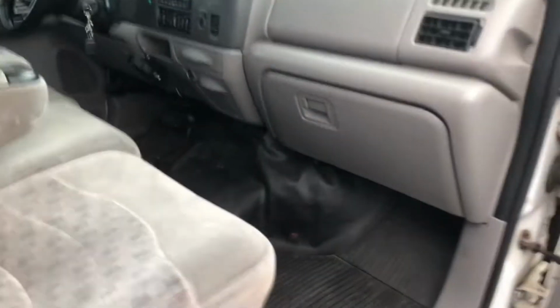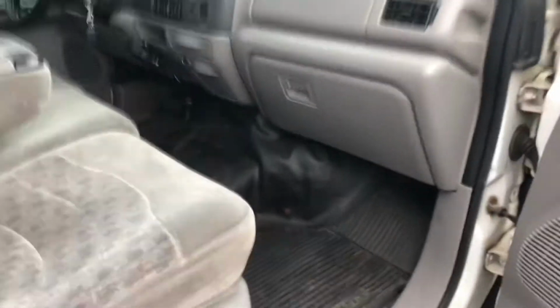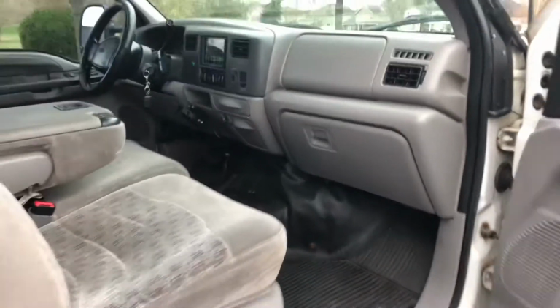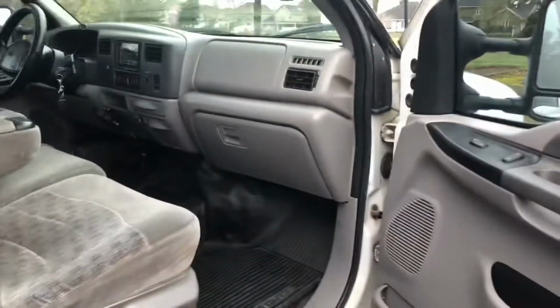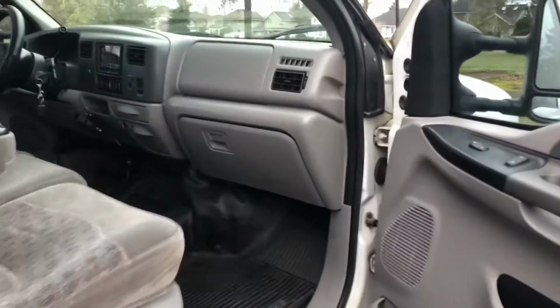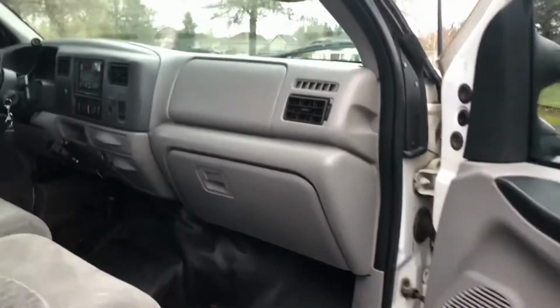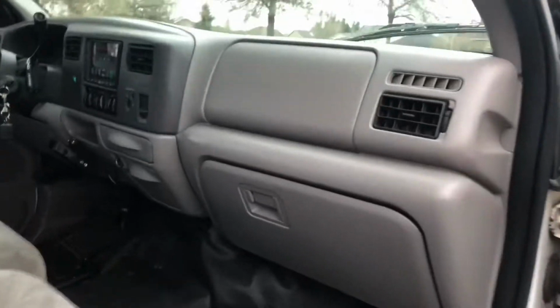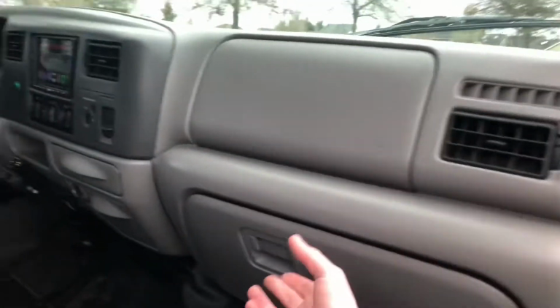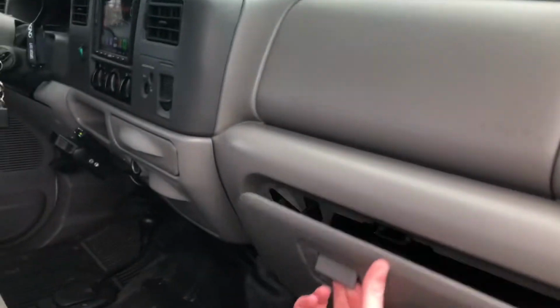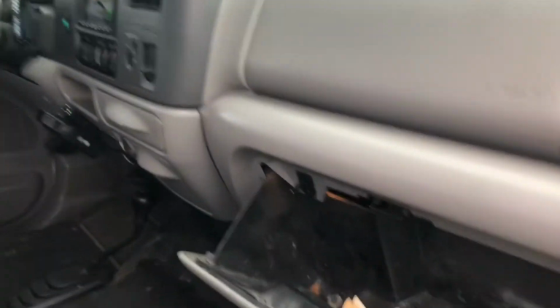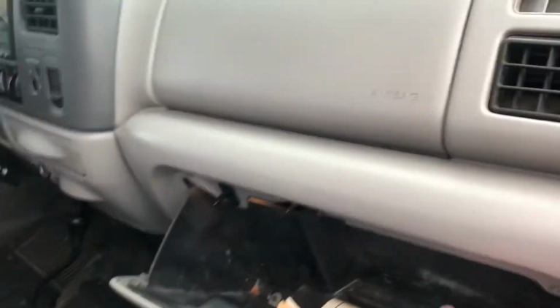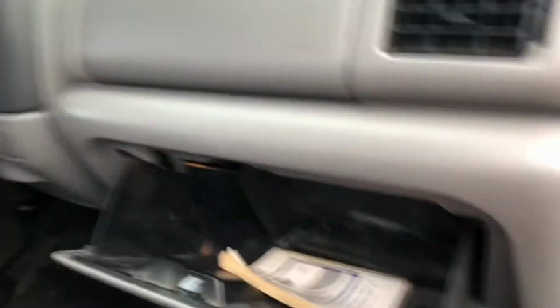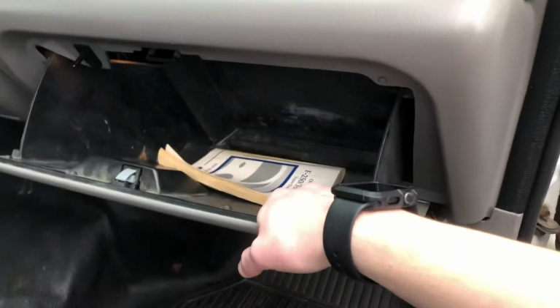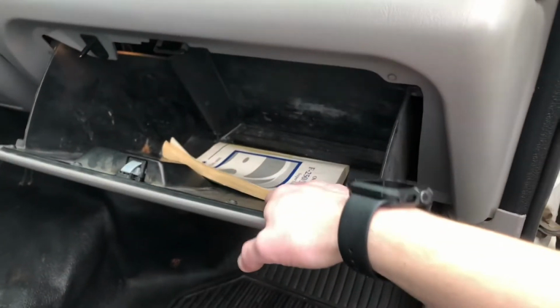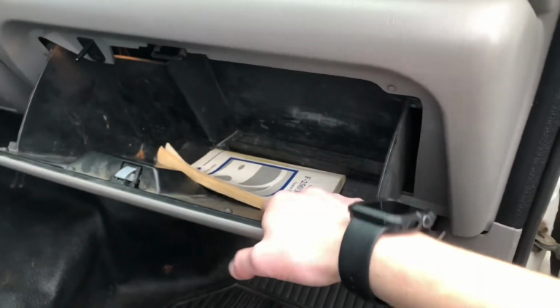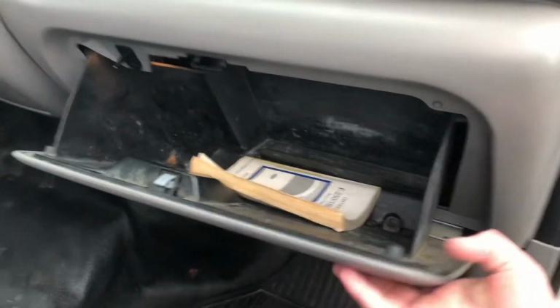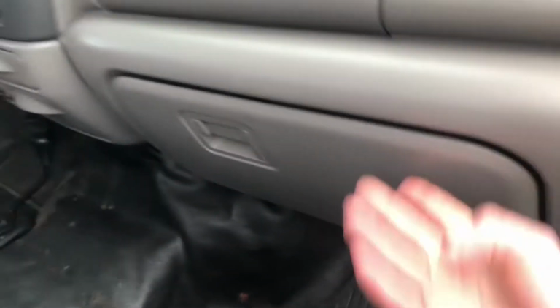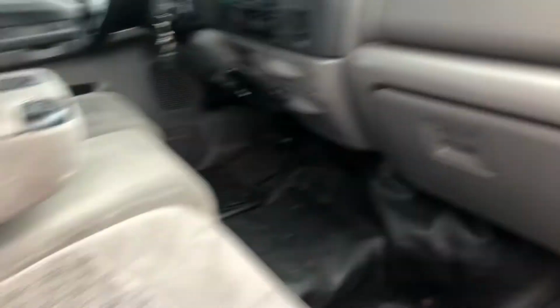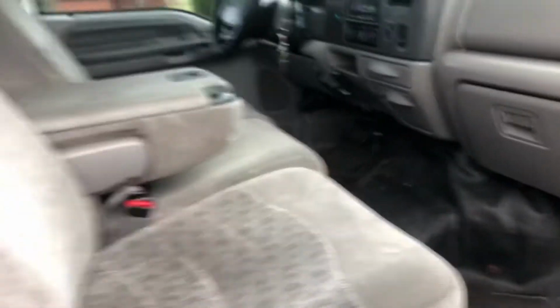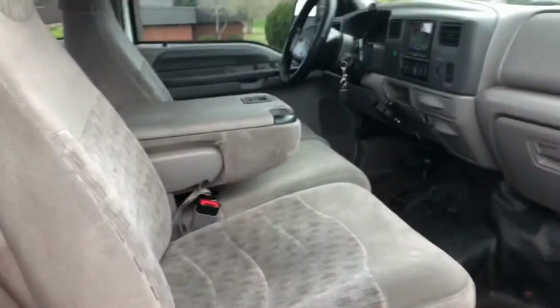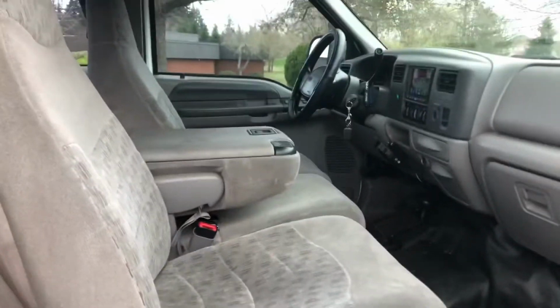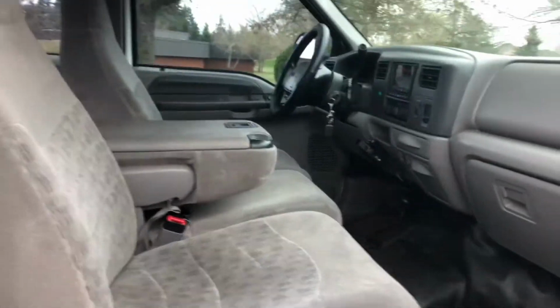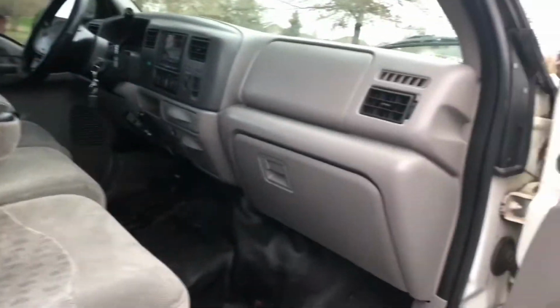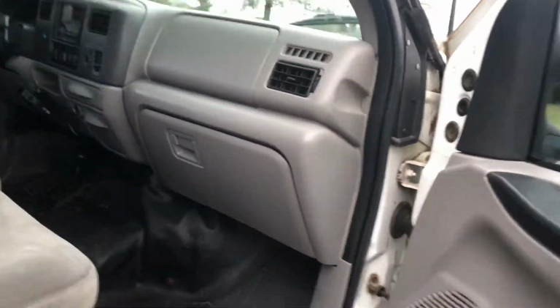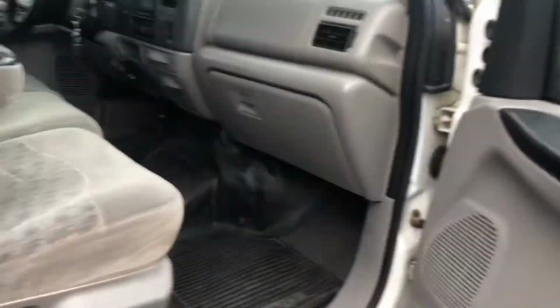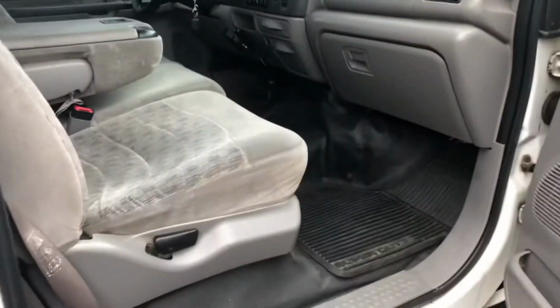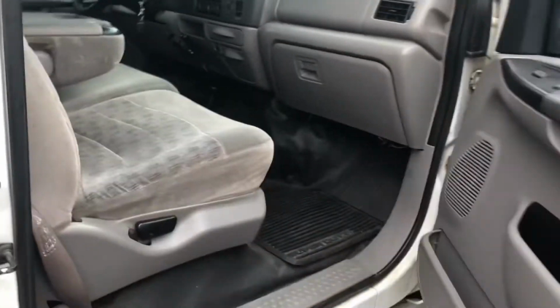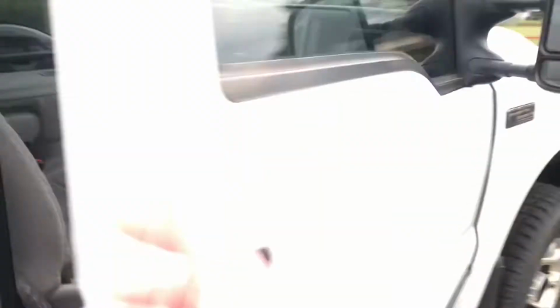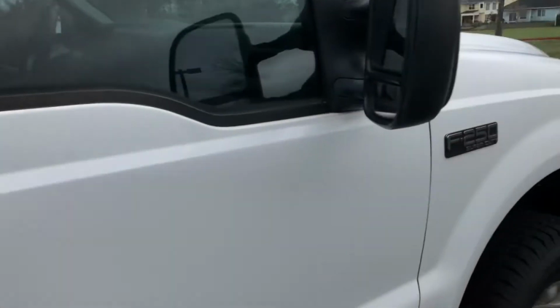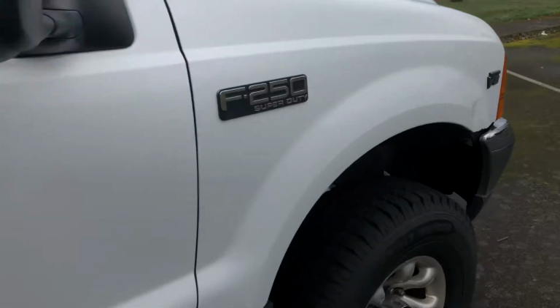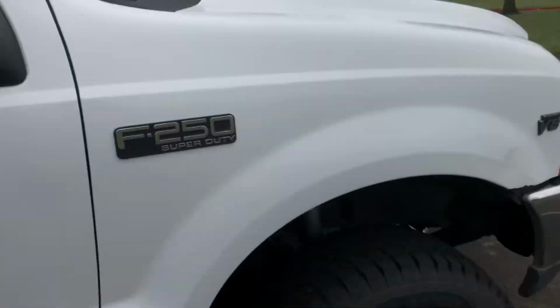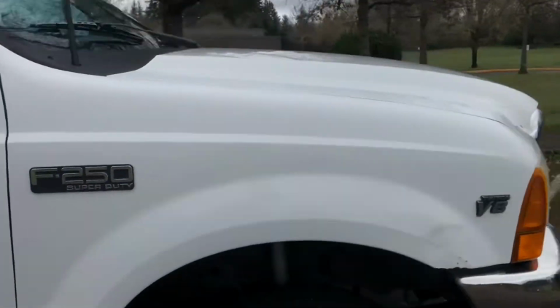On the passenger side, the glove box does have the owner's manual and everything with it. We can go ahead and open up the hood and take a little look at the engine bay.